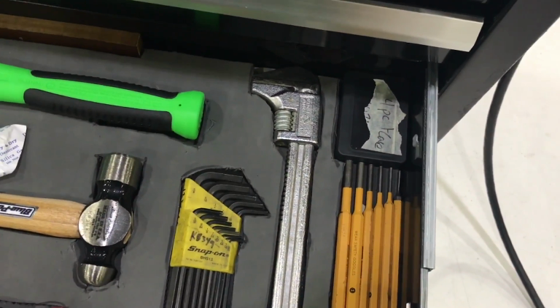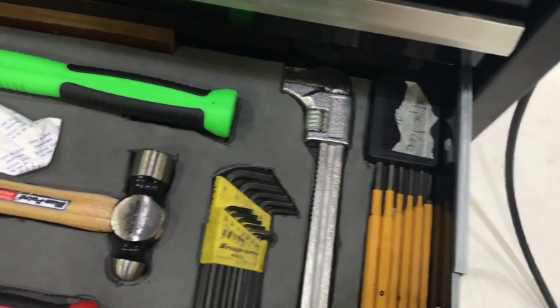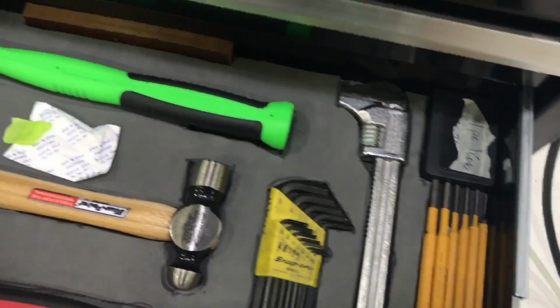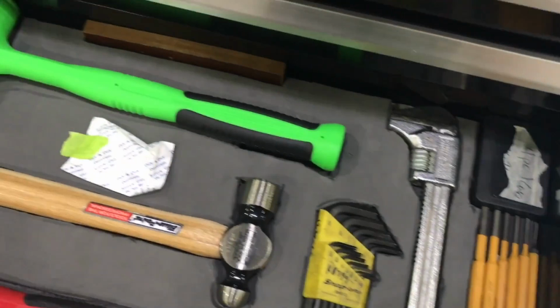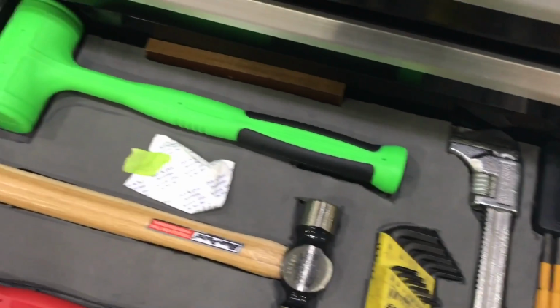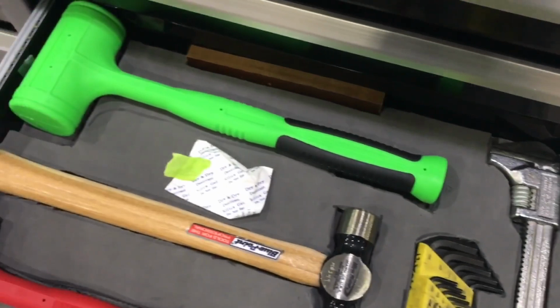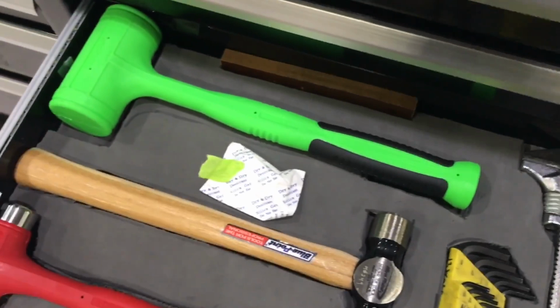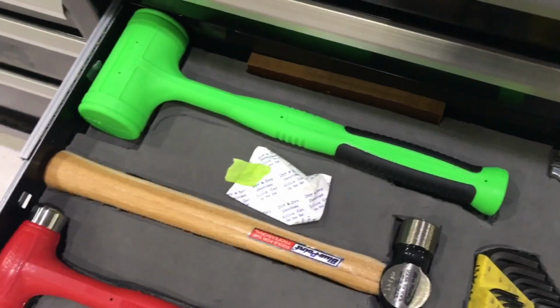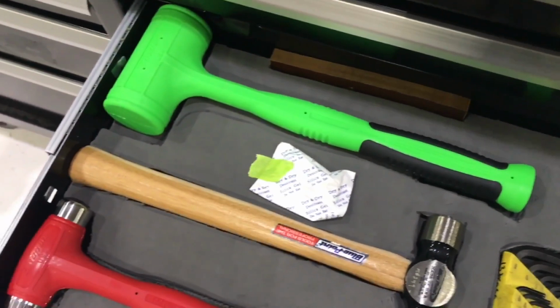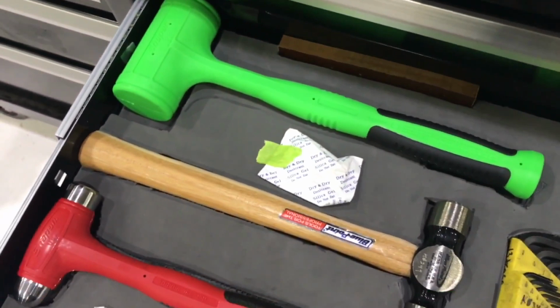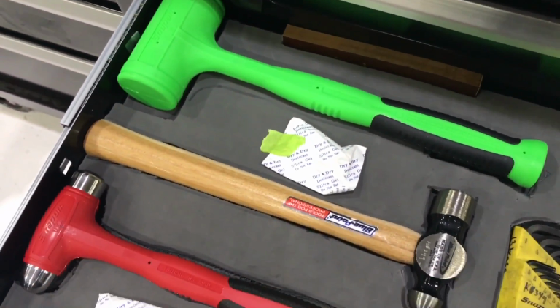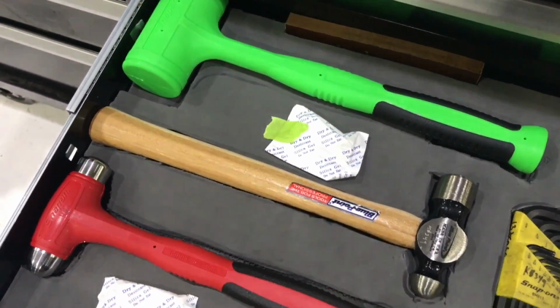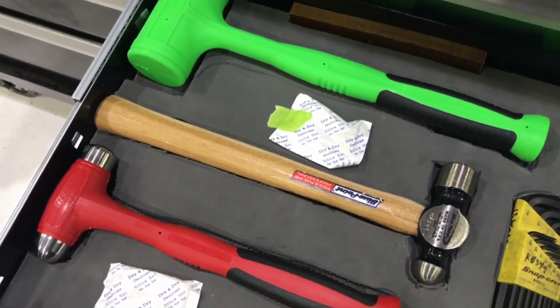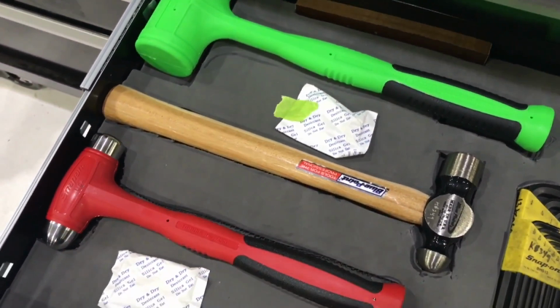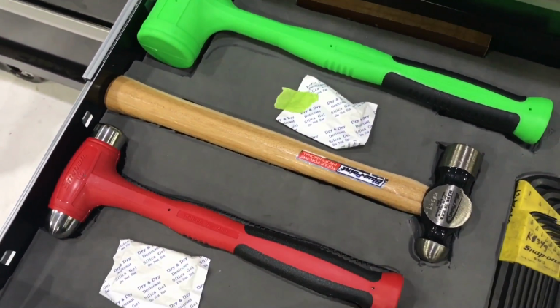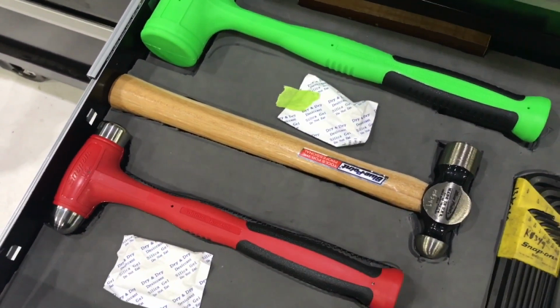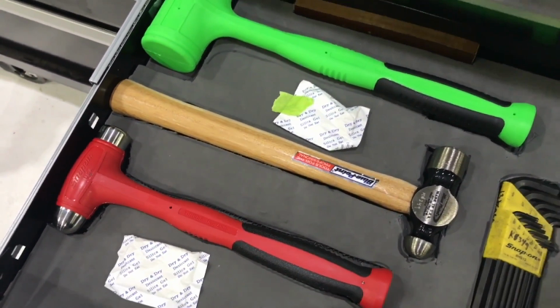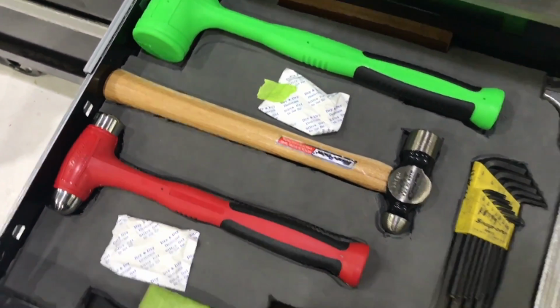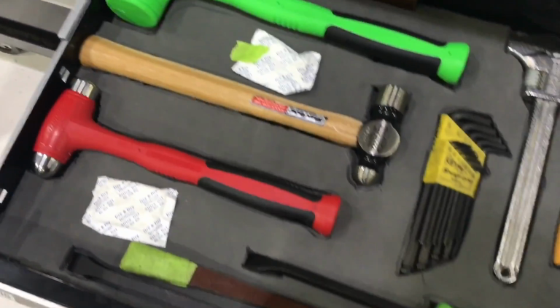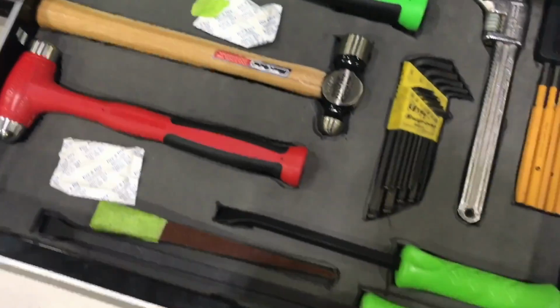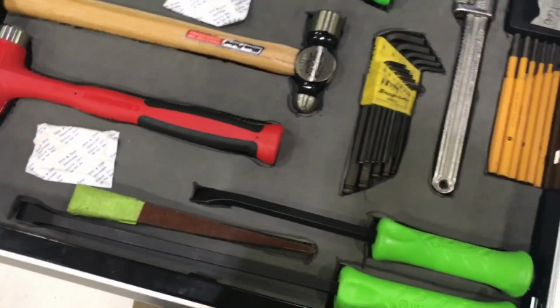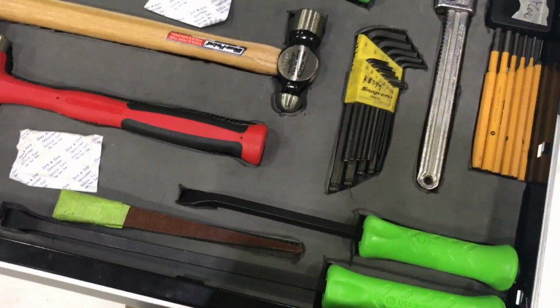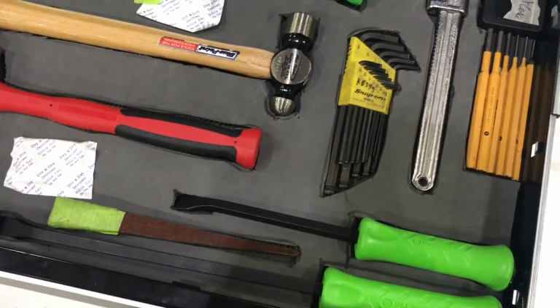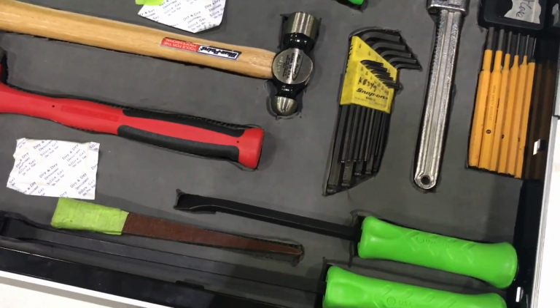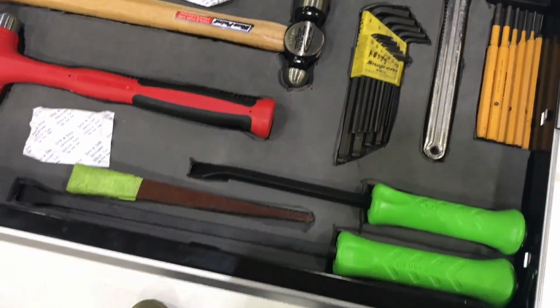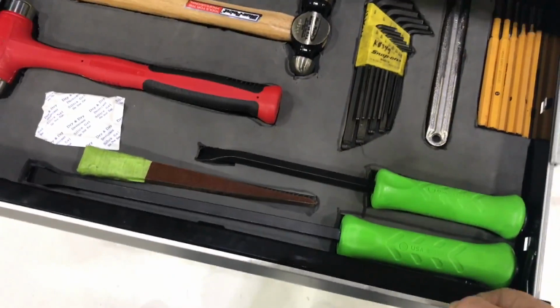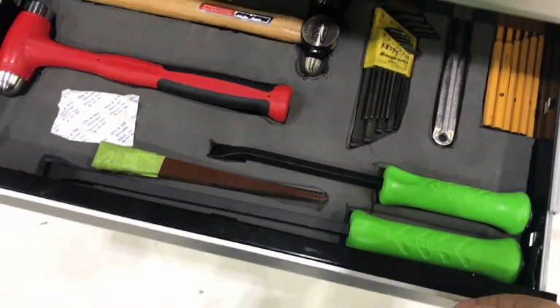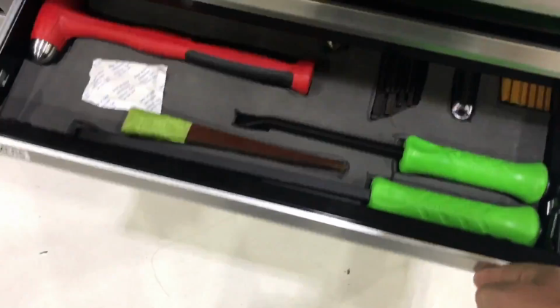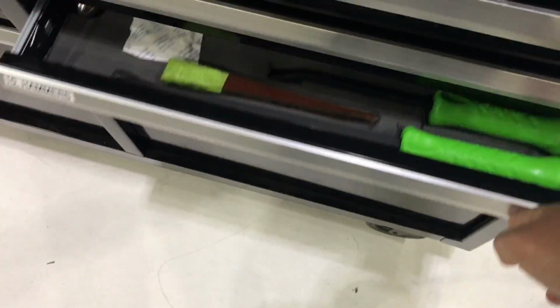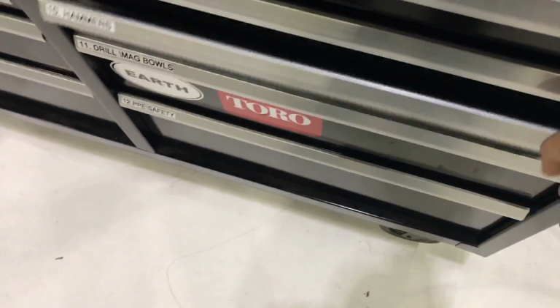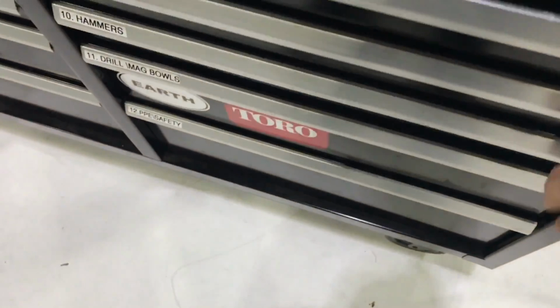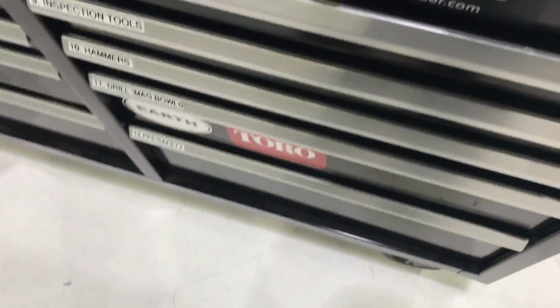I have an old finishing wrench that was my grandfather's. That's pretty much it for this drawer — just really big stuff in there.